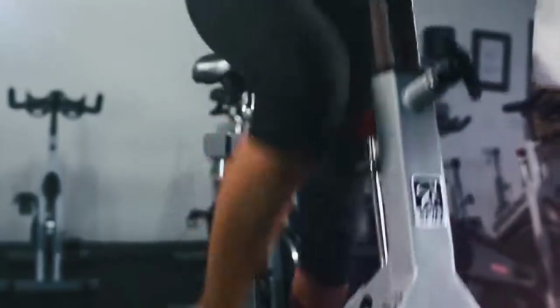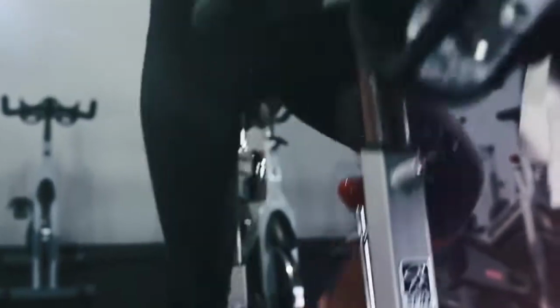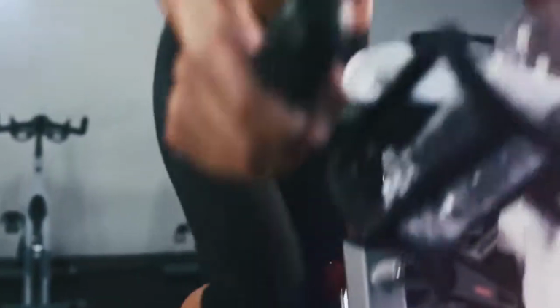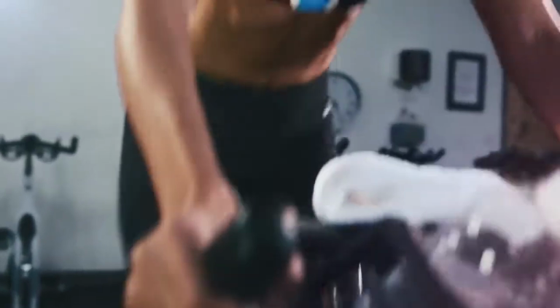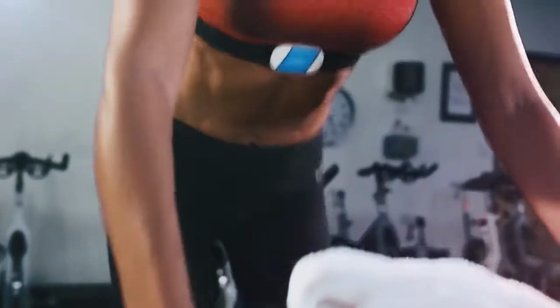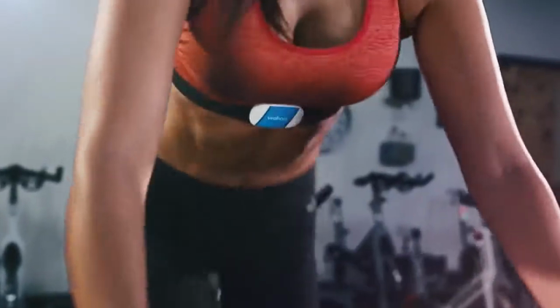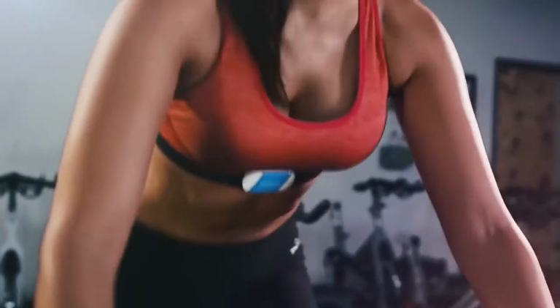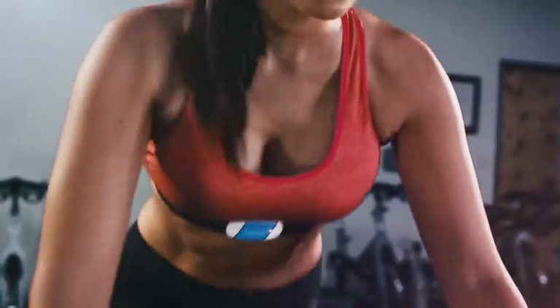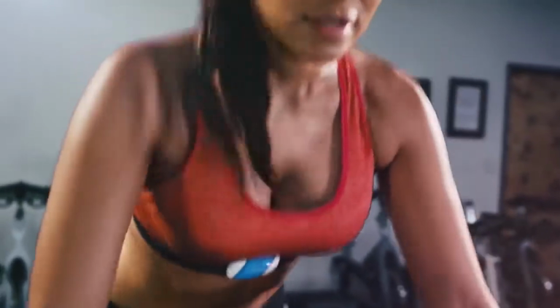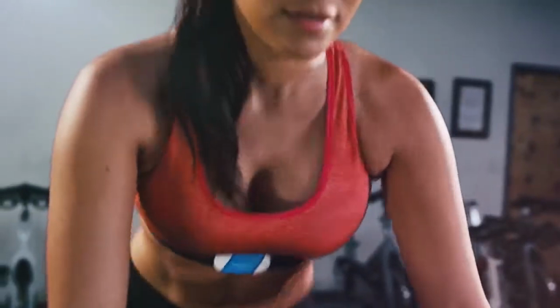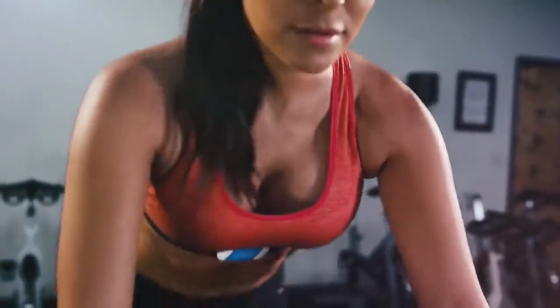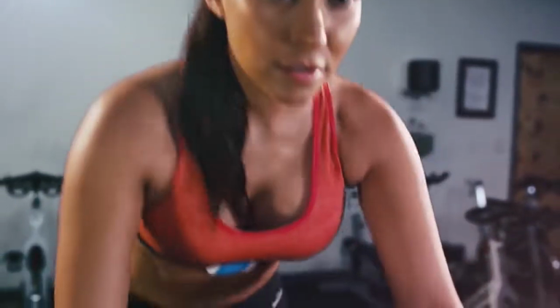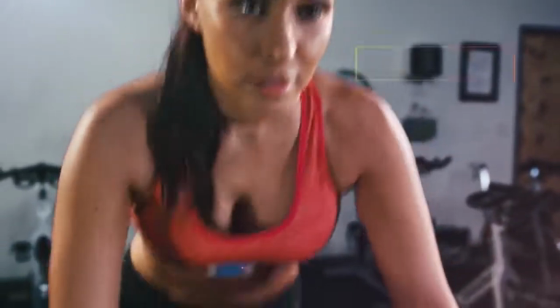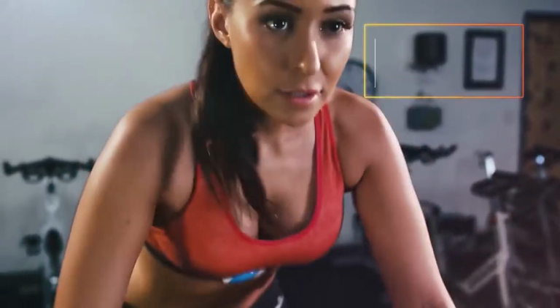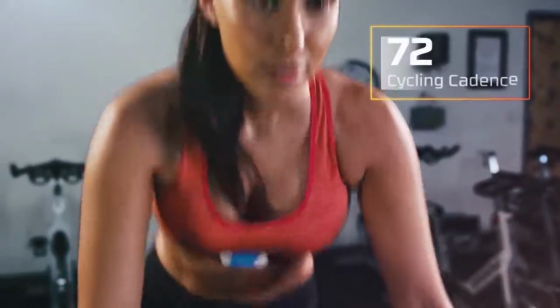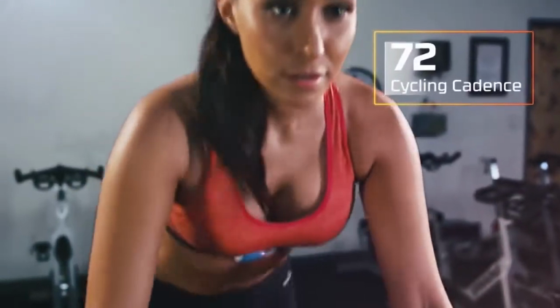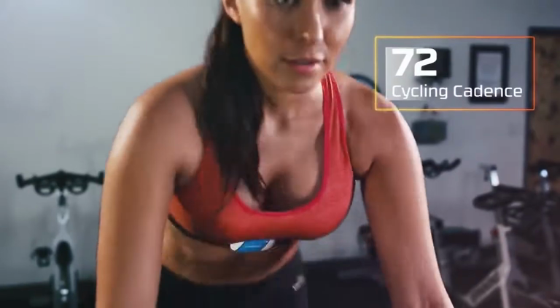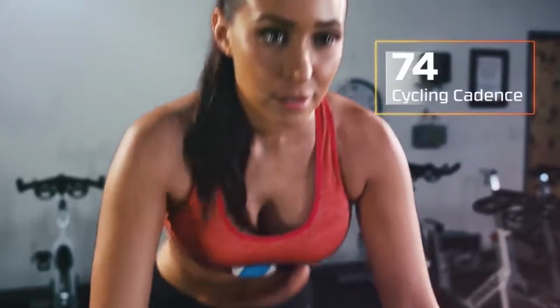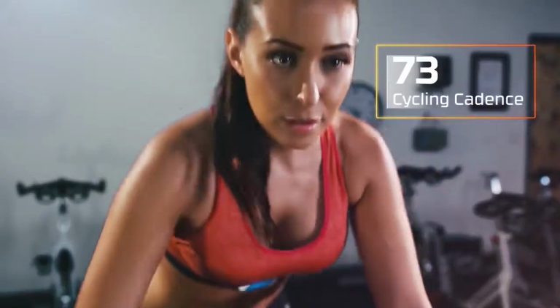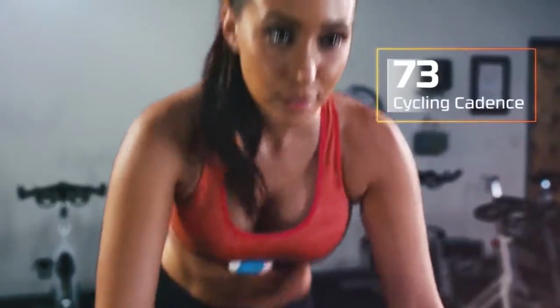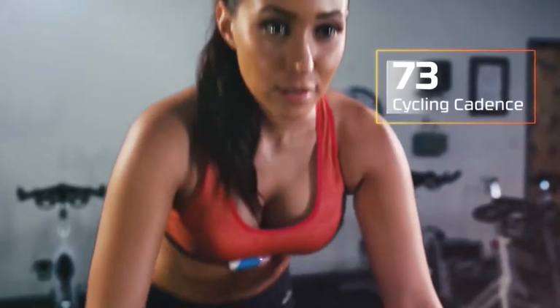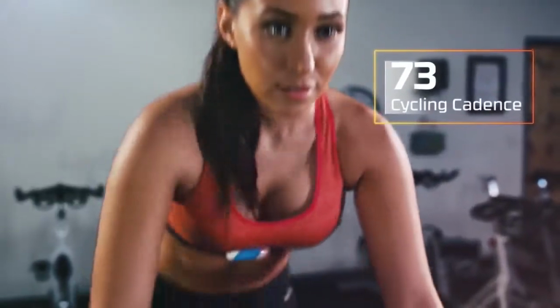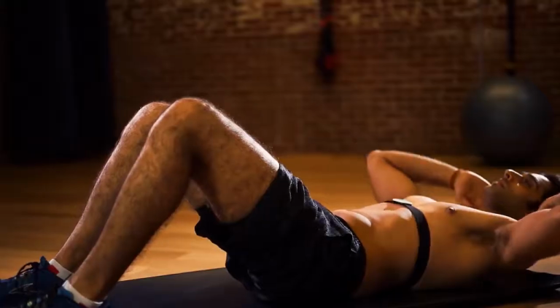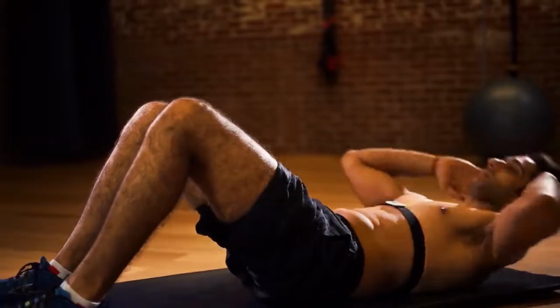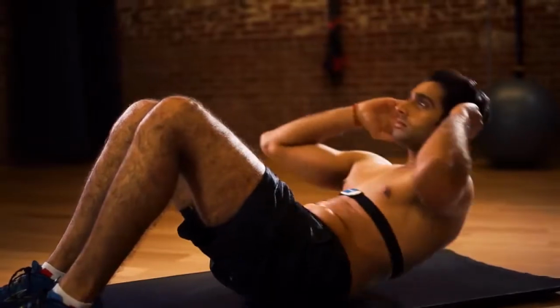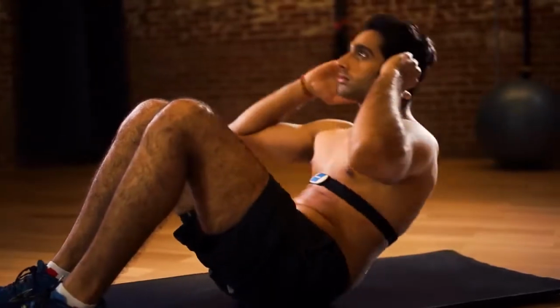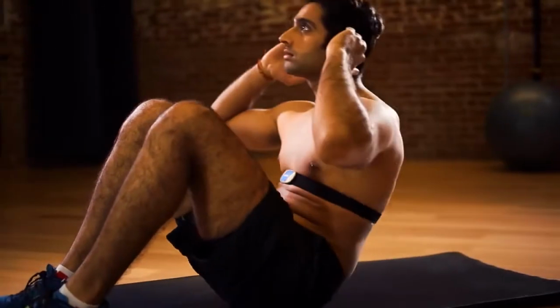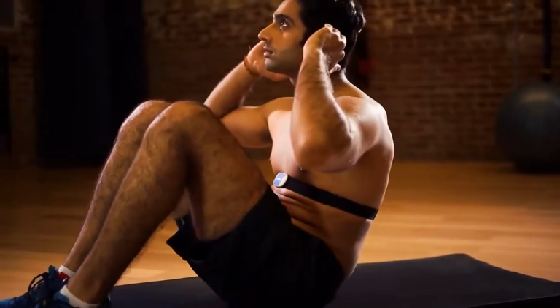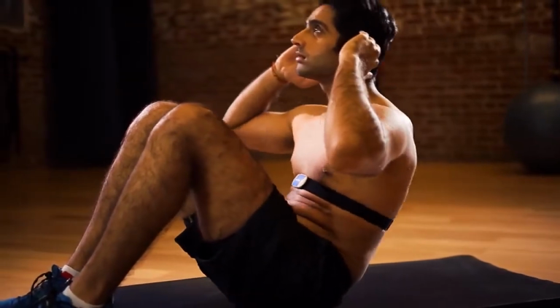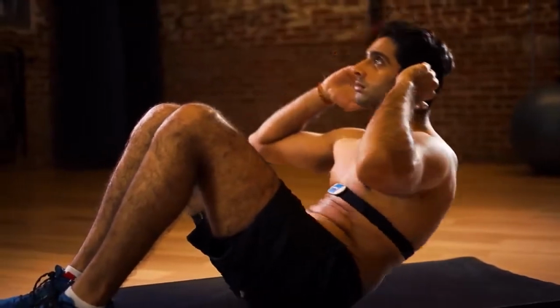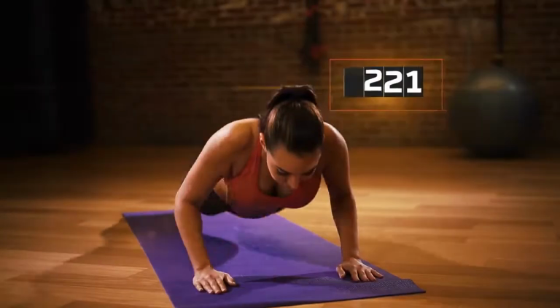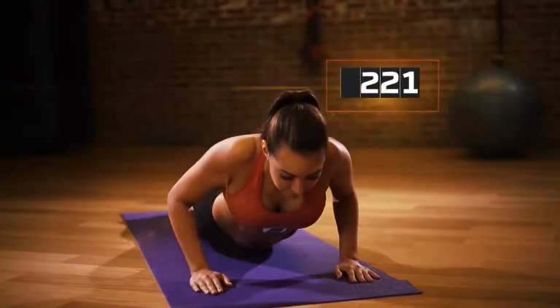The Ticker X offers advanced motion analytics like cycling cadence, and also includes memory for all the workouts that don't allow you to keep a smartphone on hand.